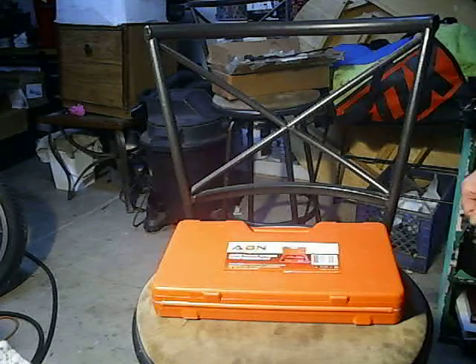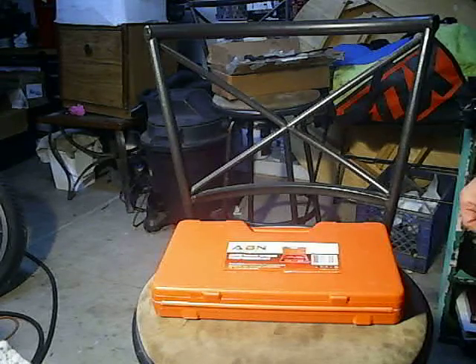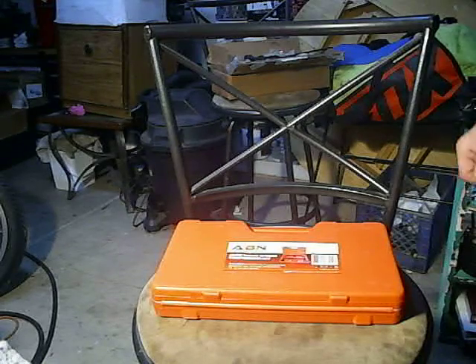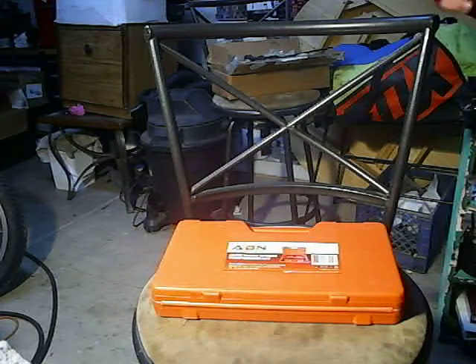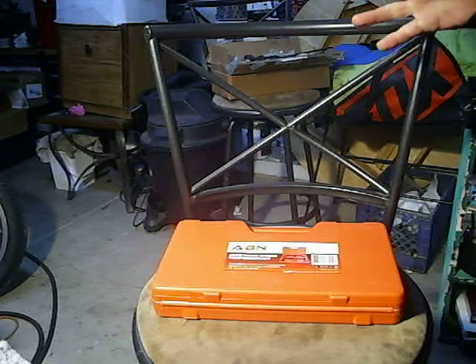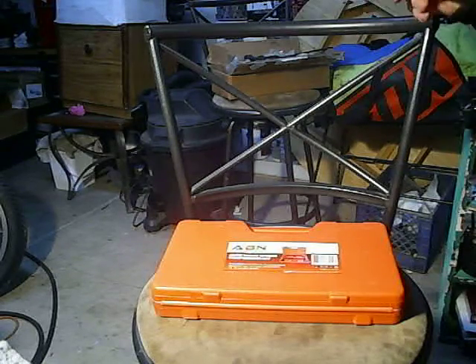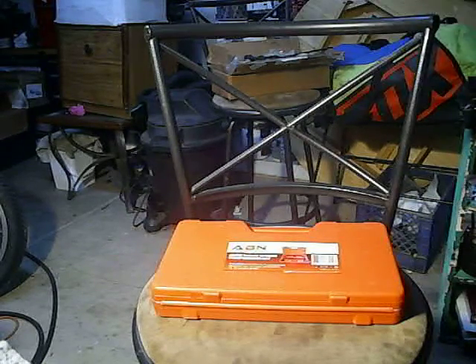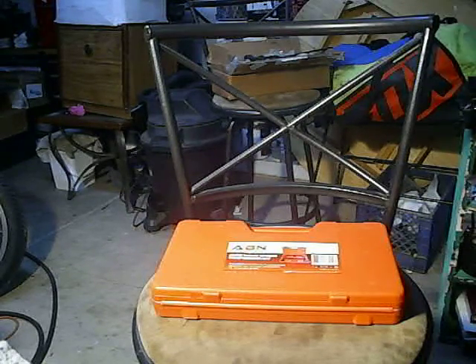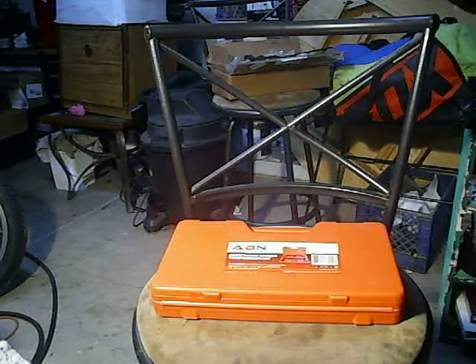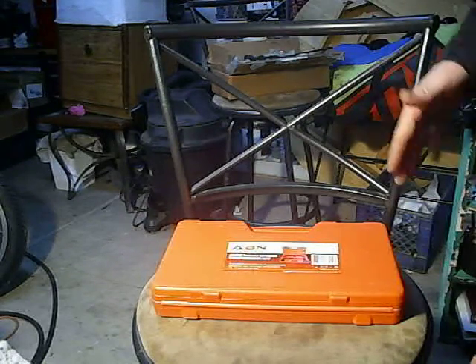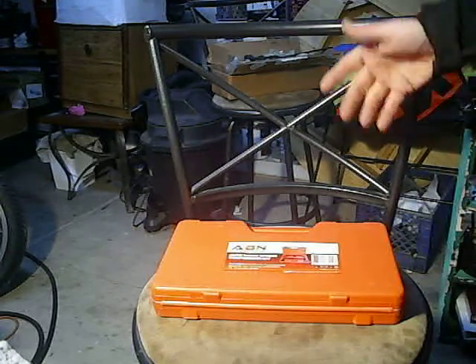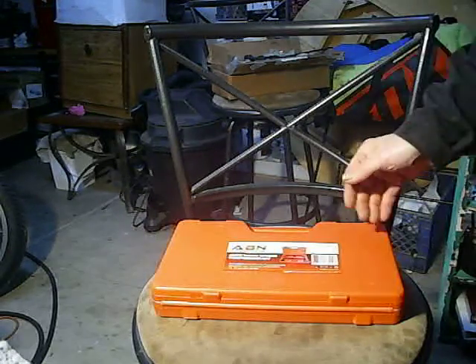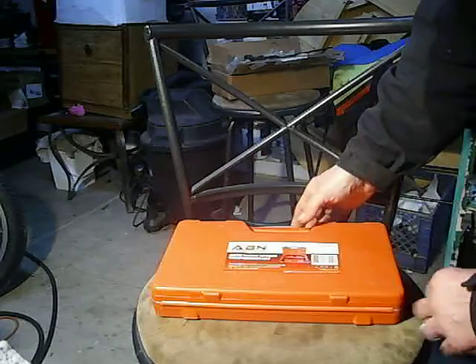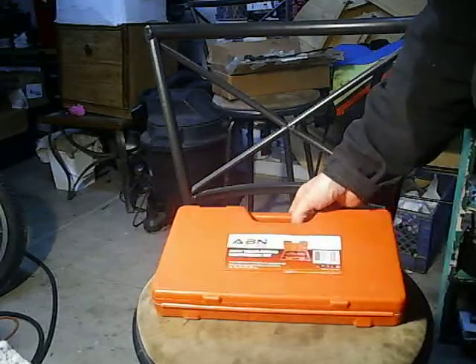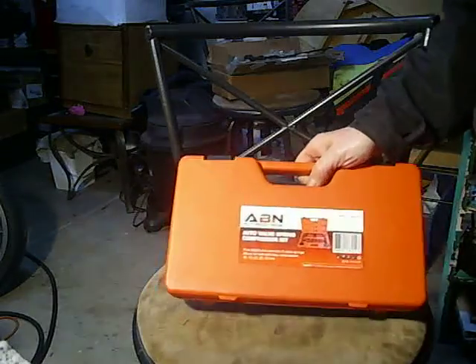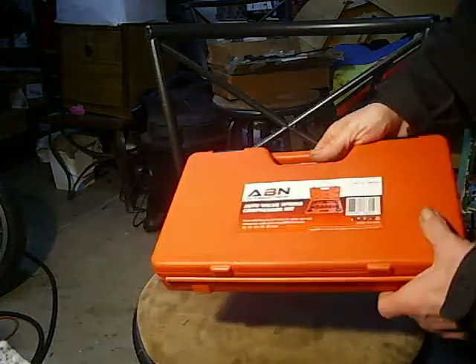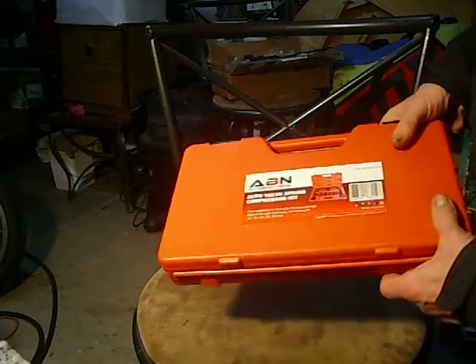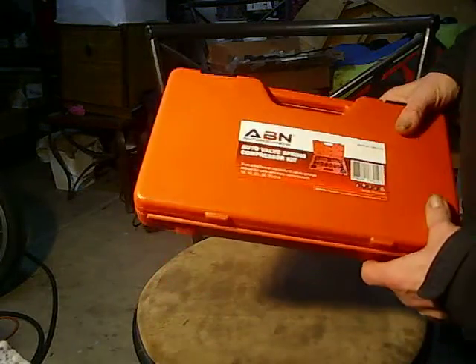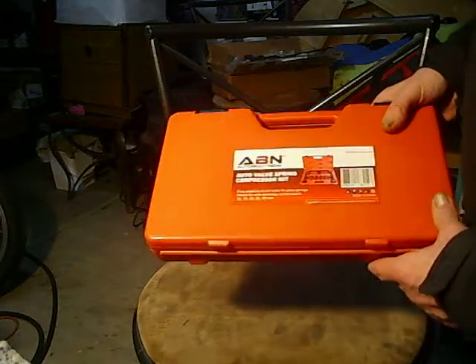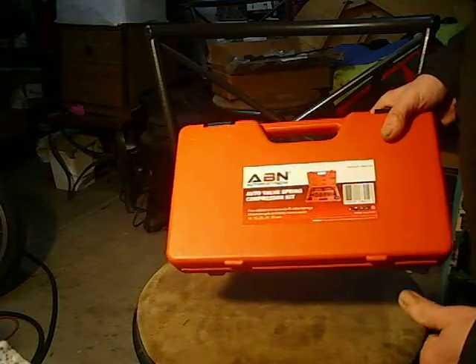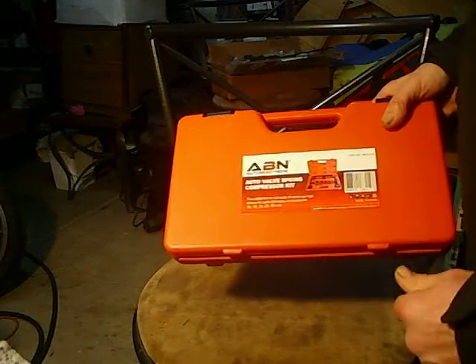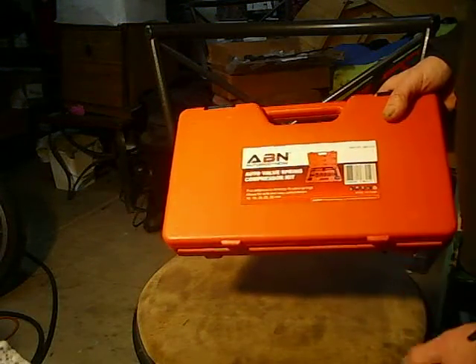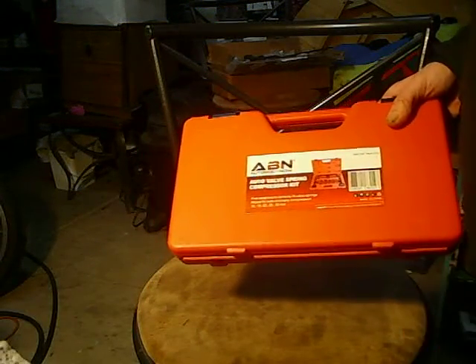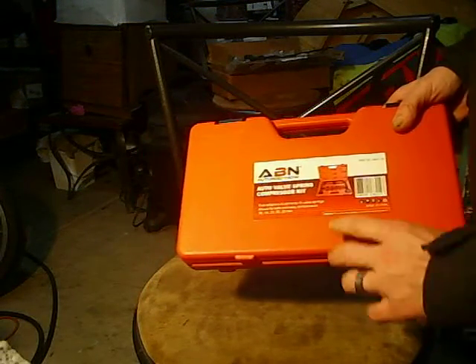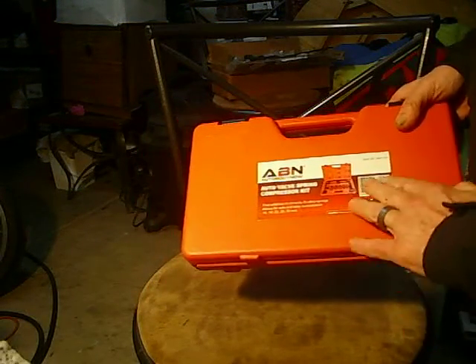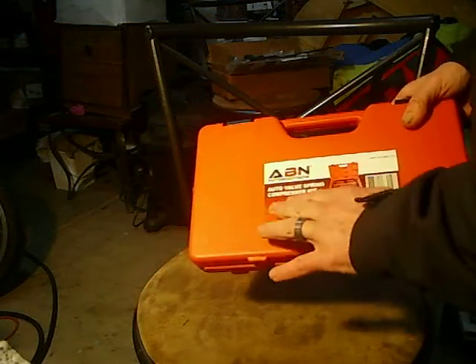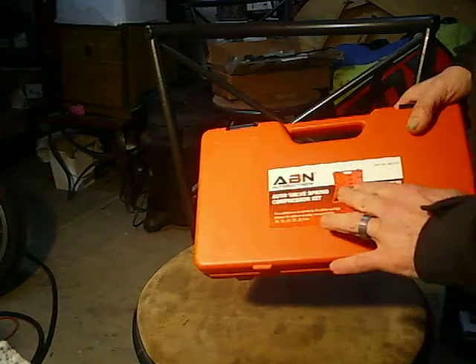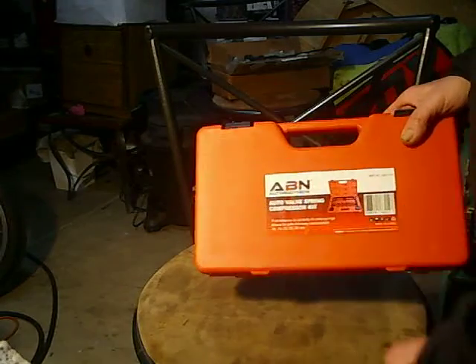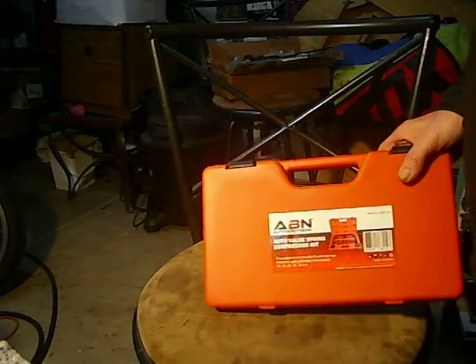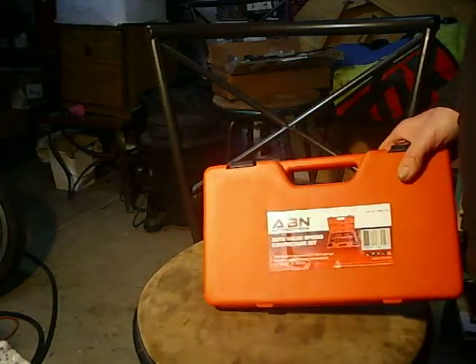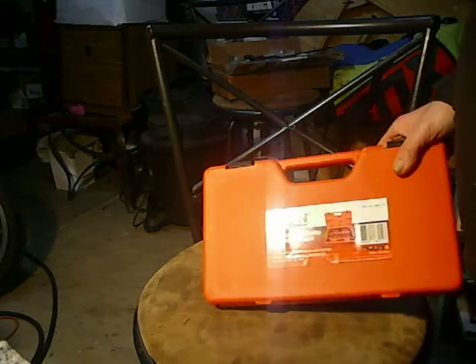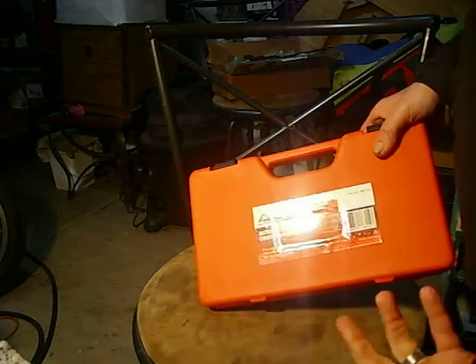I'm just changing up the lighting to see how that works. What I'm going to do right now is a product eval.